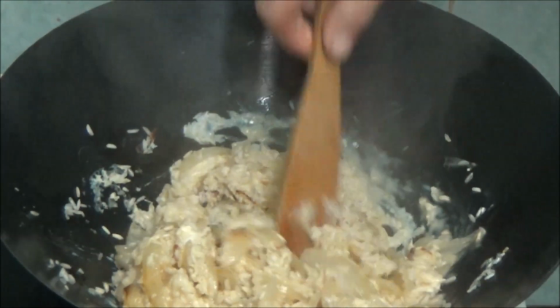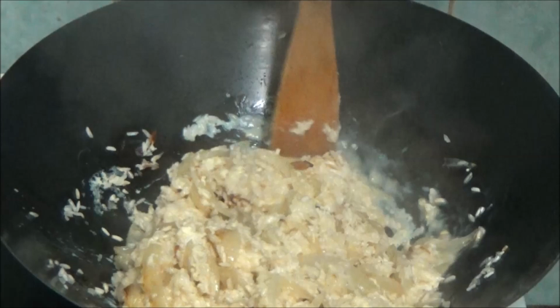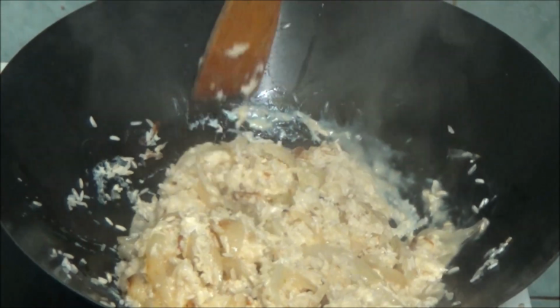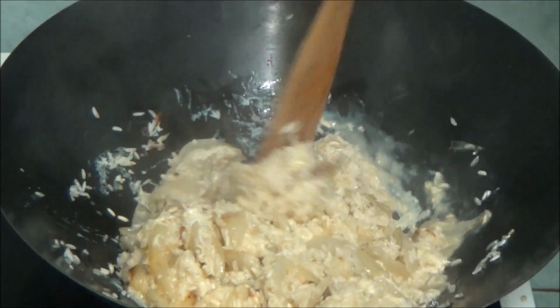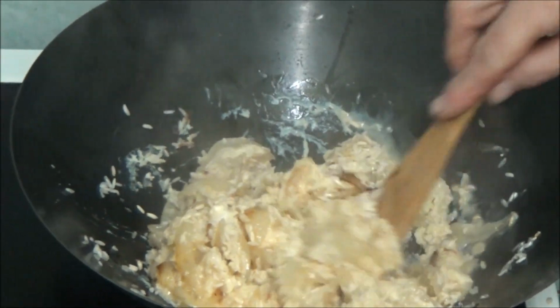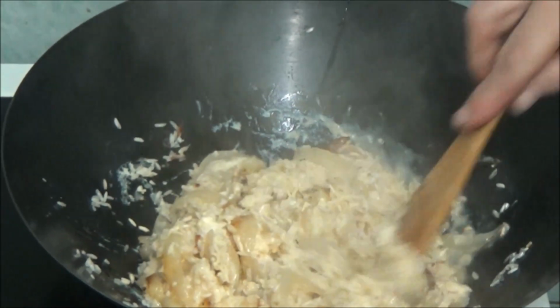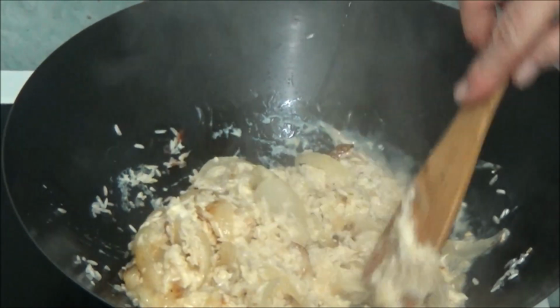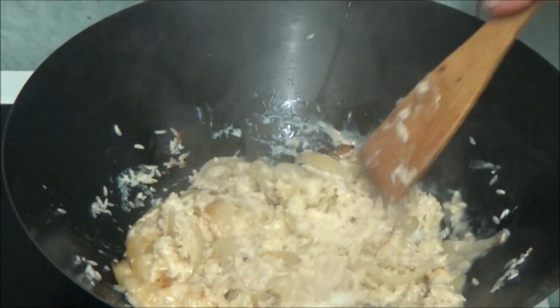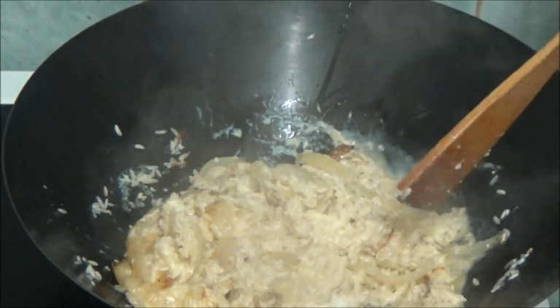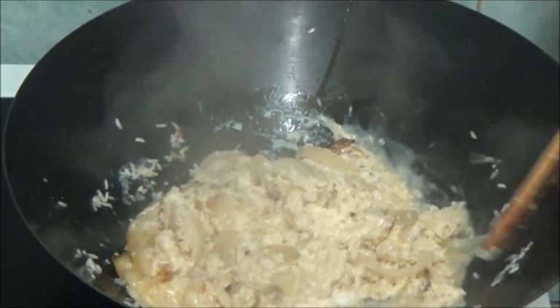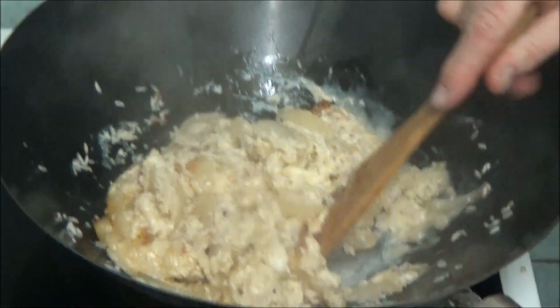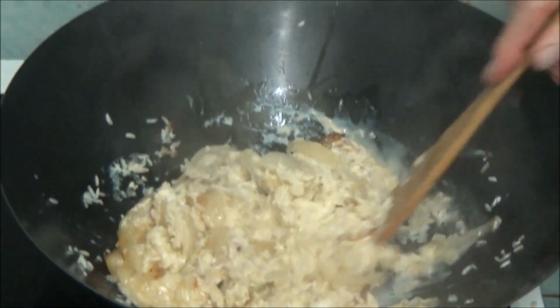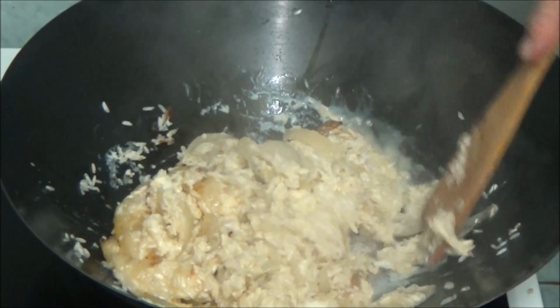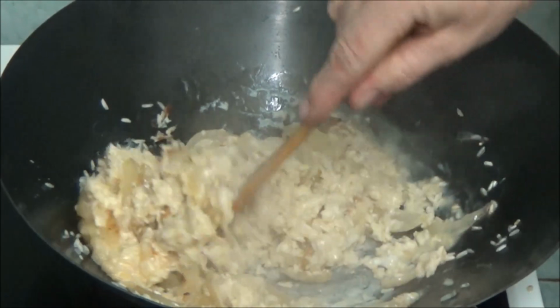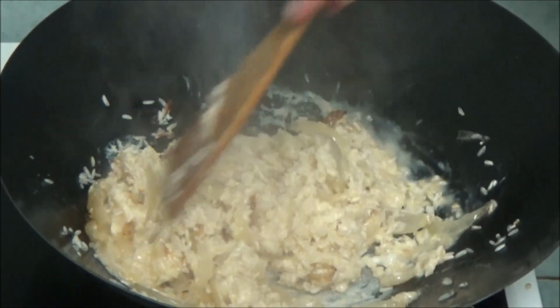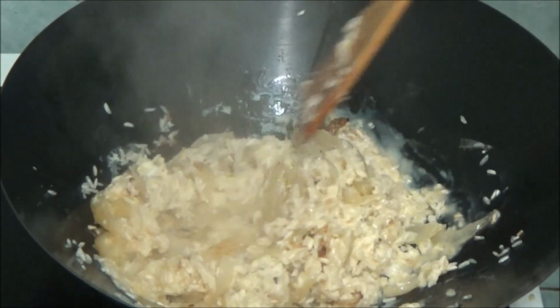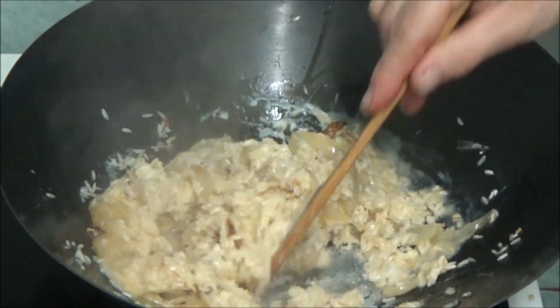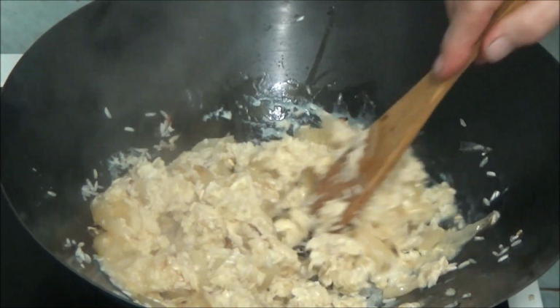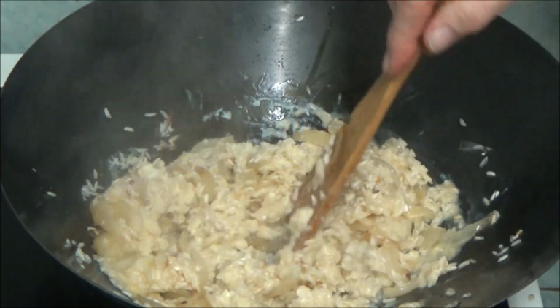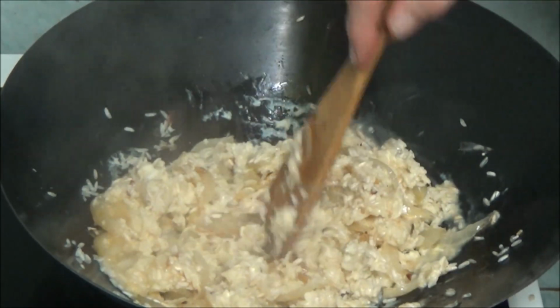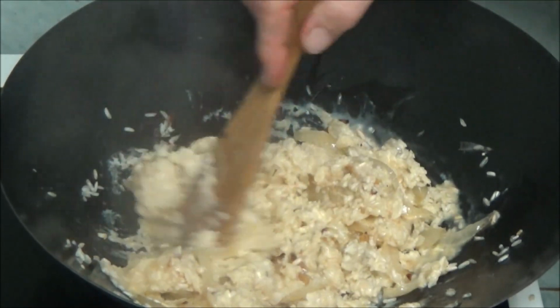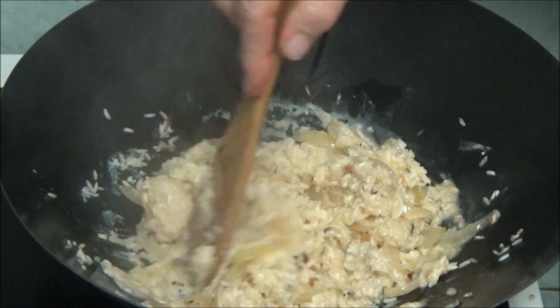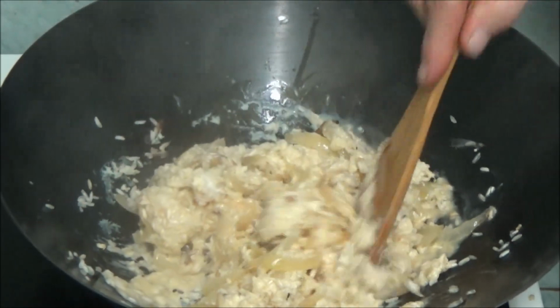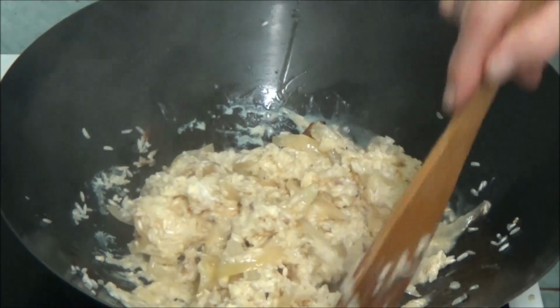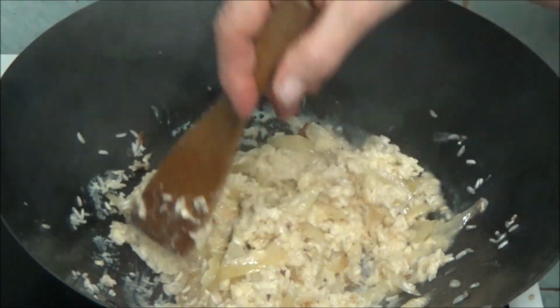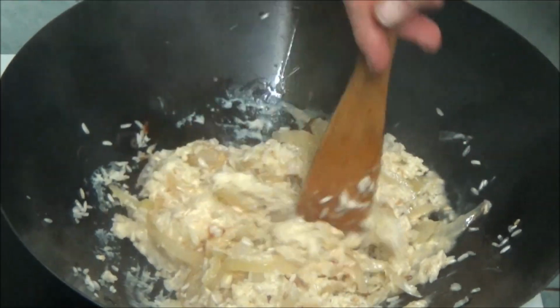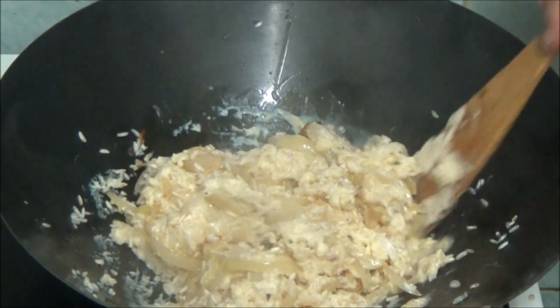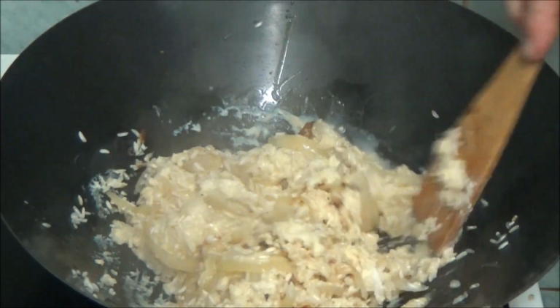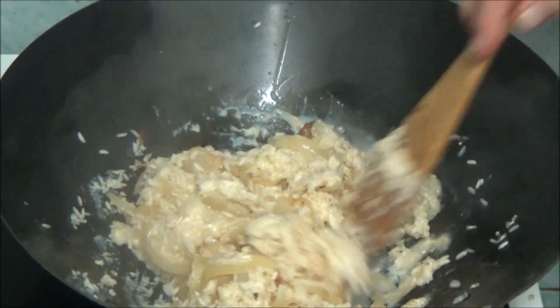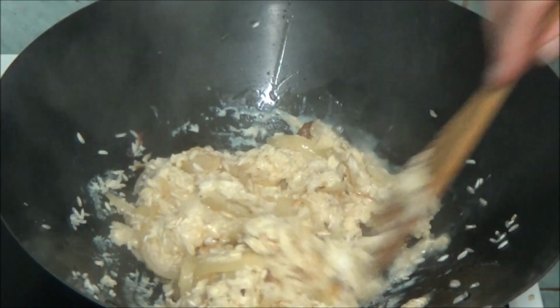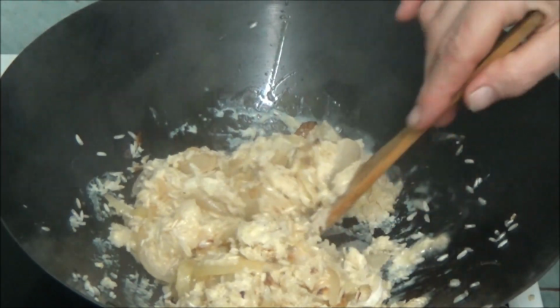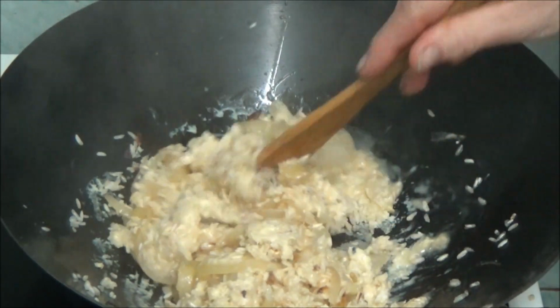All I can do about this now is just keep stirring it. Believe it or not, I can actually feel the rice is starting to get a lot softer.